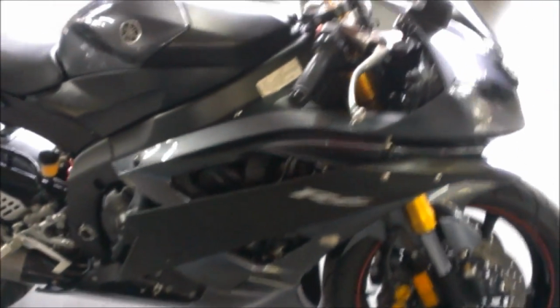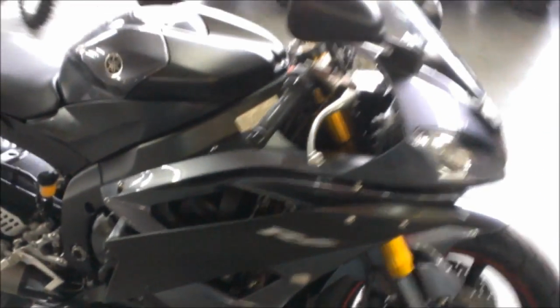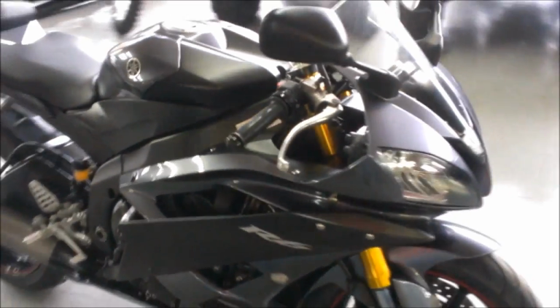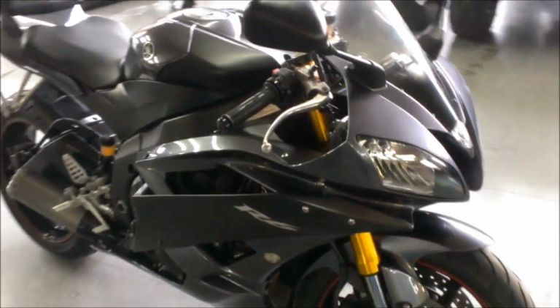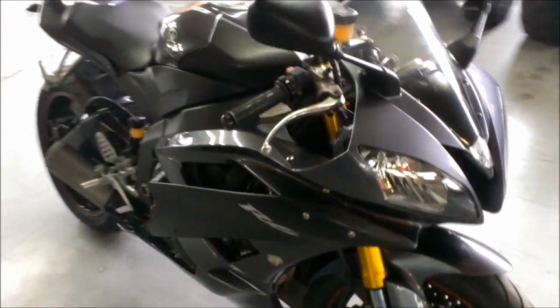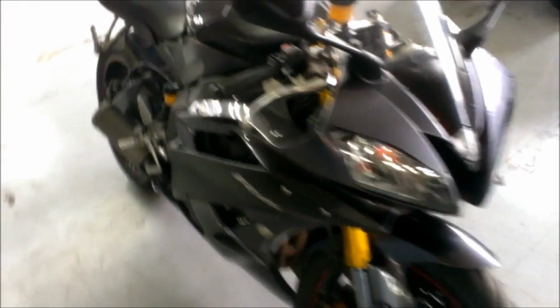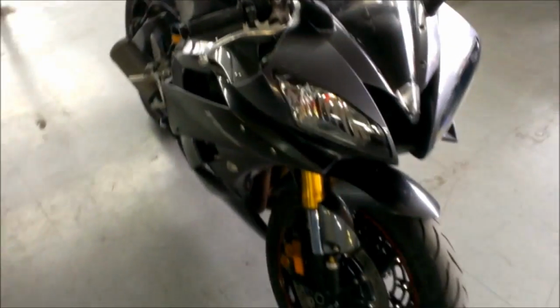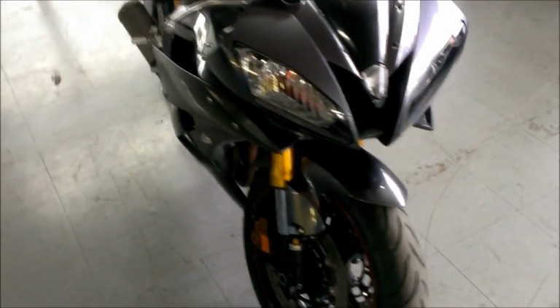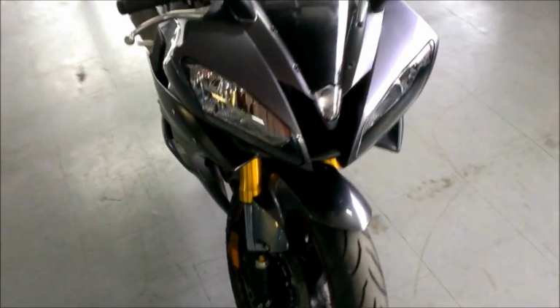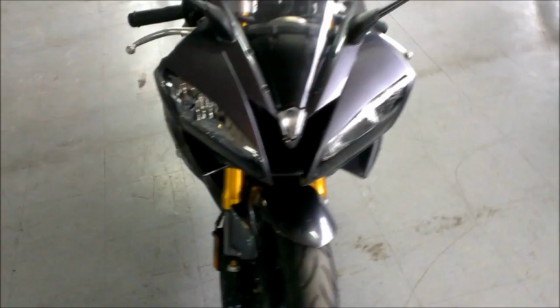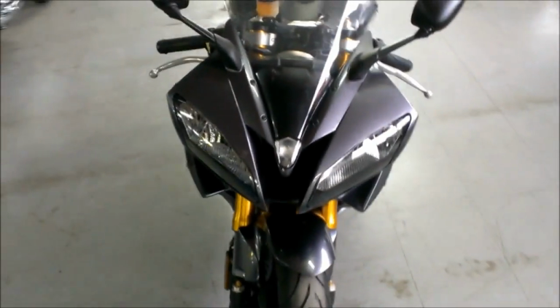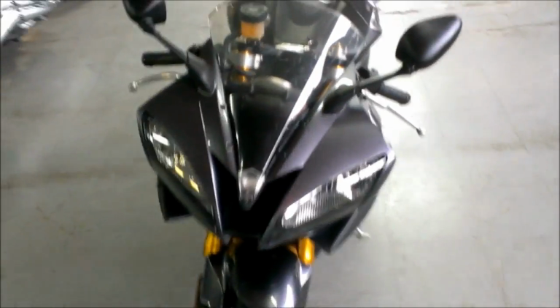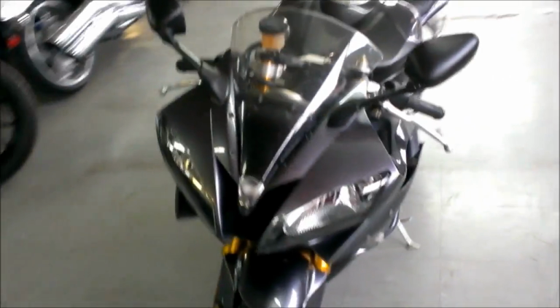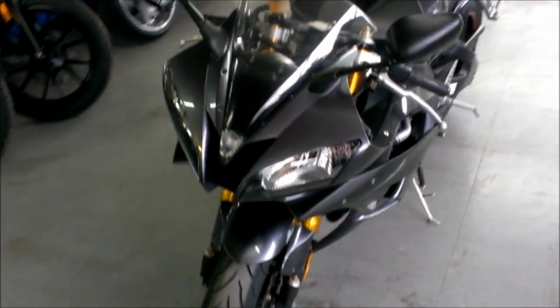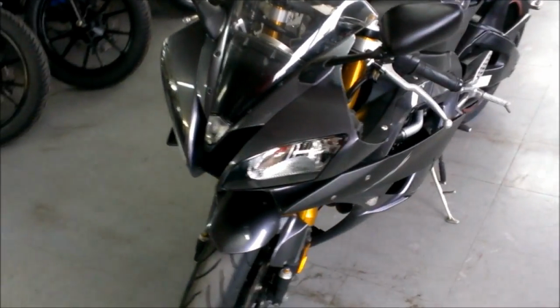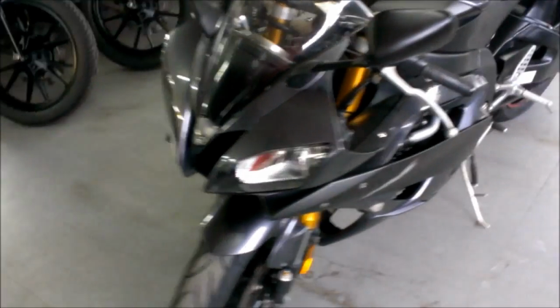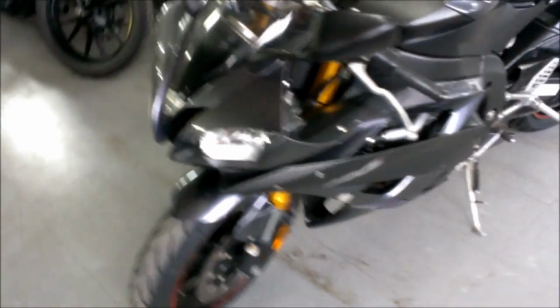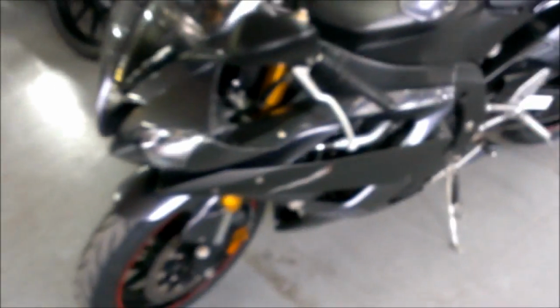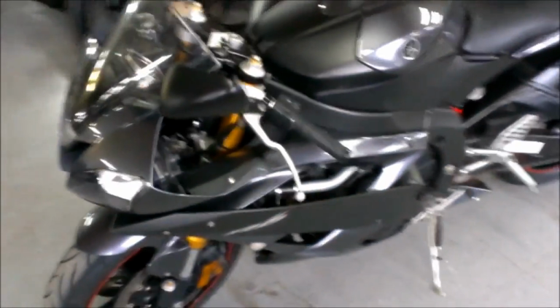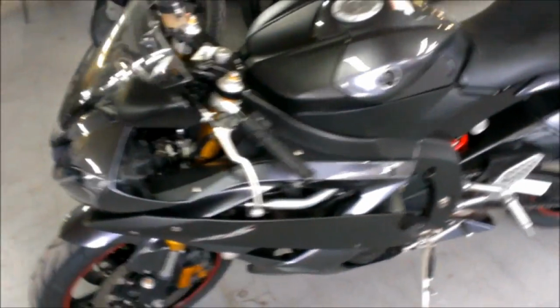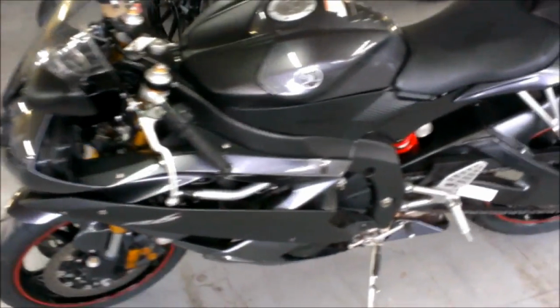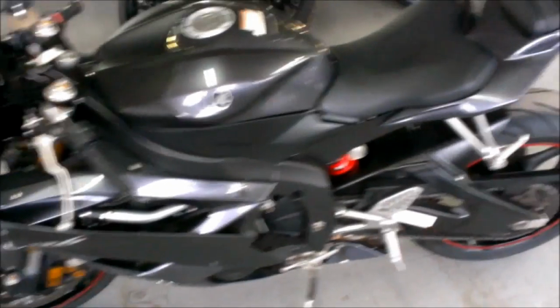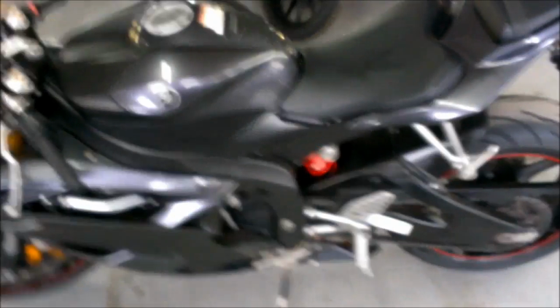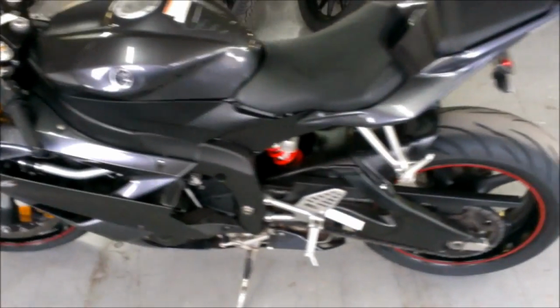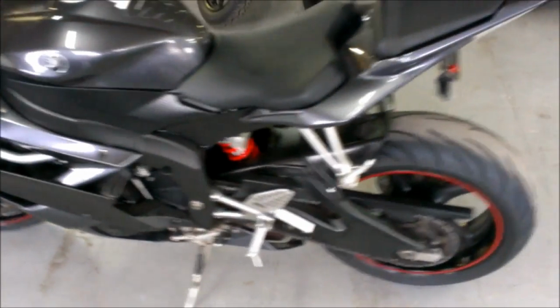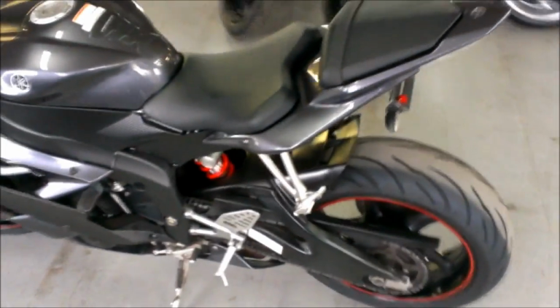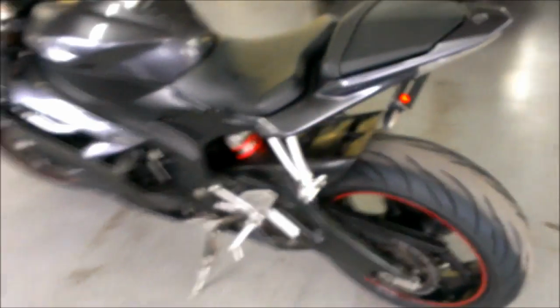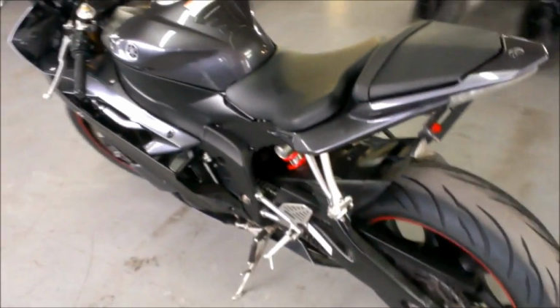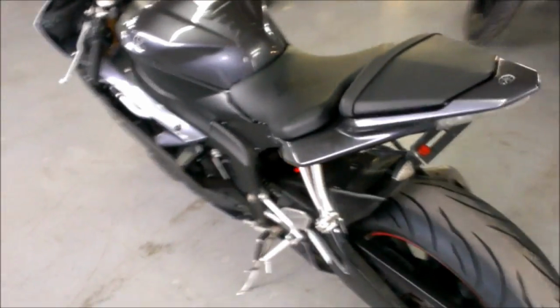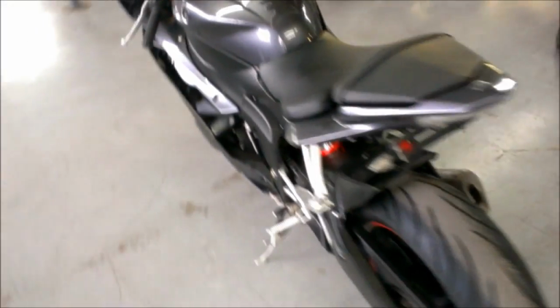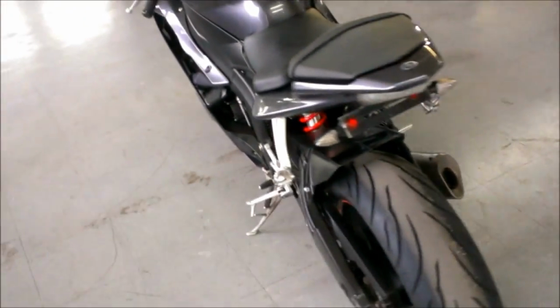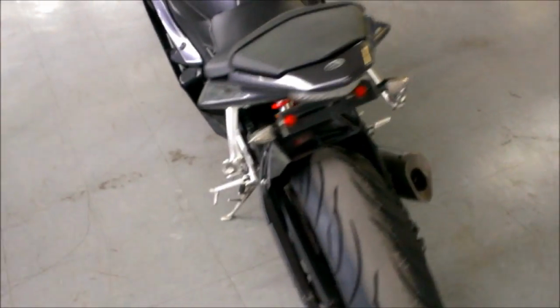This R6 is sharp, runs strong and needs nothing. Just service at an authorized Yamaha dealership, all fluids changed, and includes a 1 year warranty. All for only $59.99. Don't forget to take a look at ApprovalPowerSports.com to see over 400 used bikes in stock.